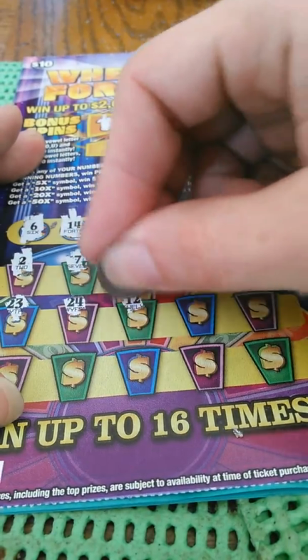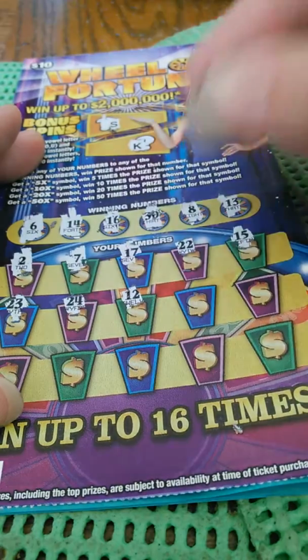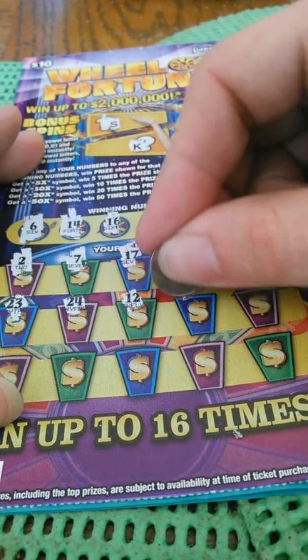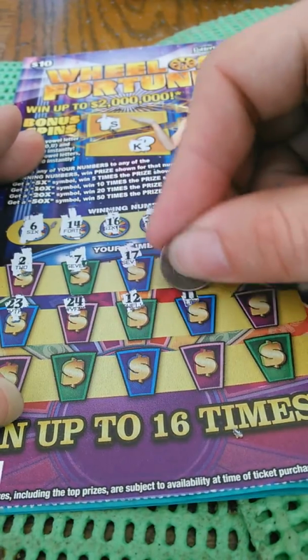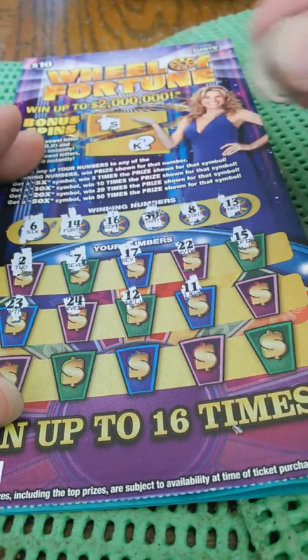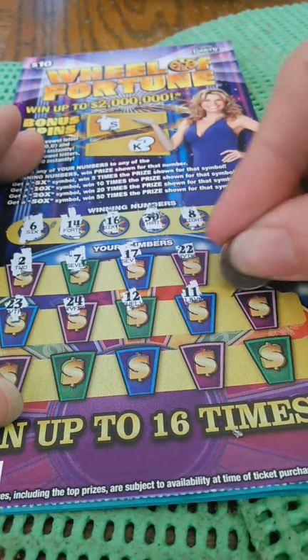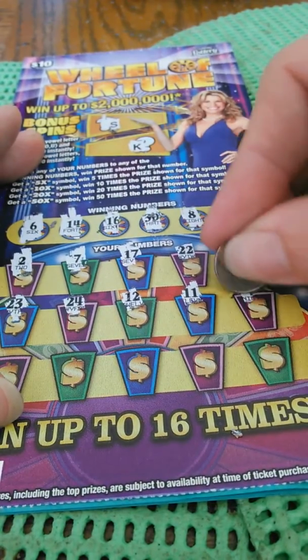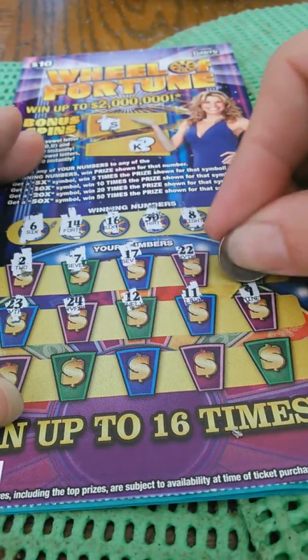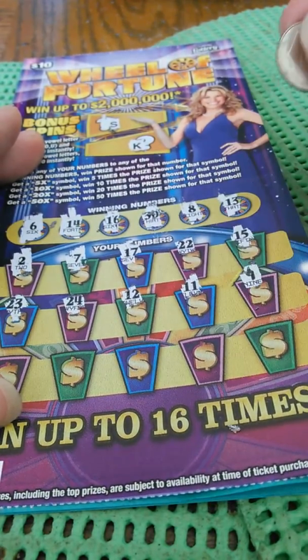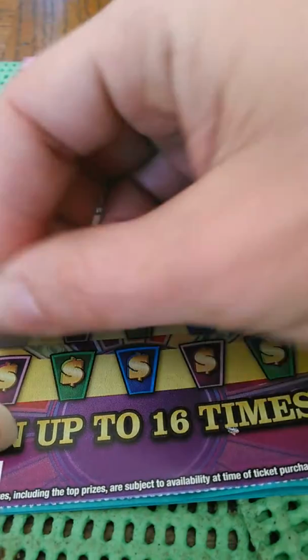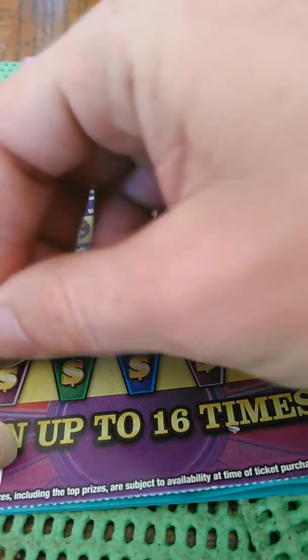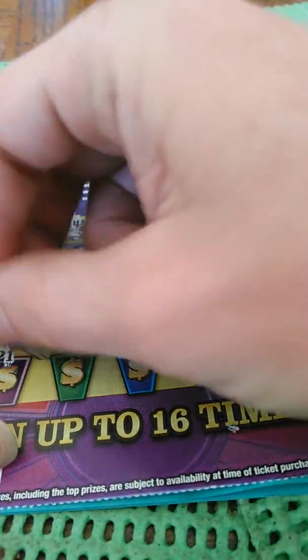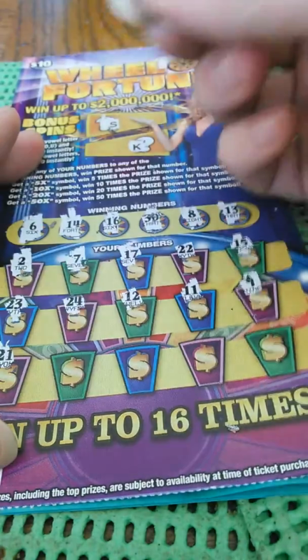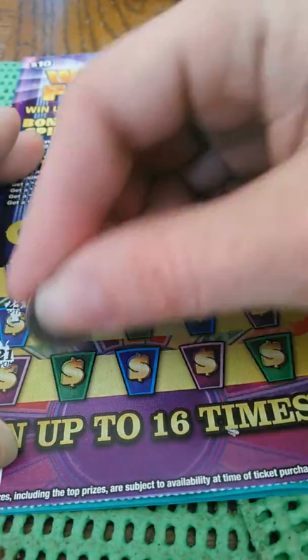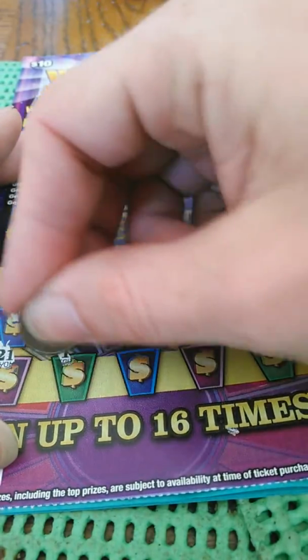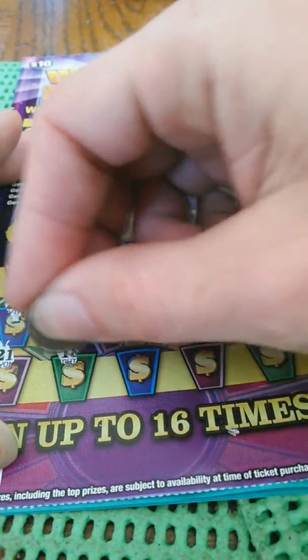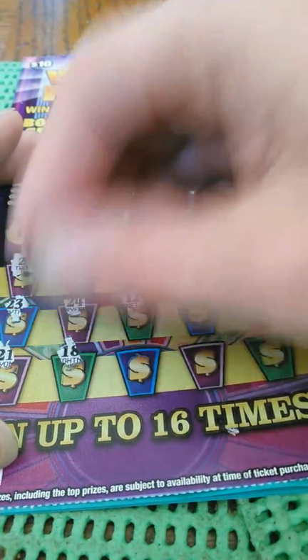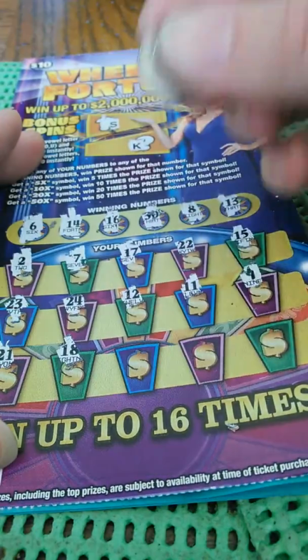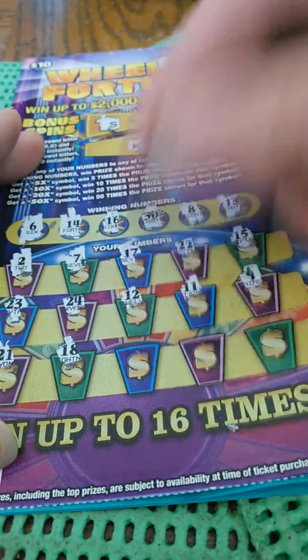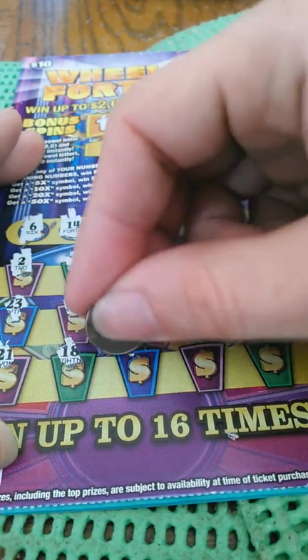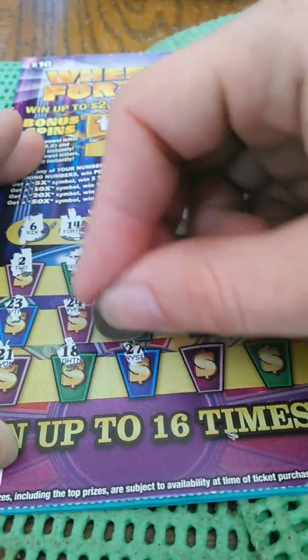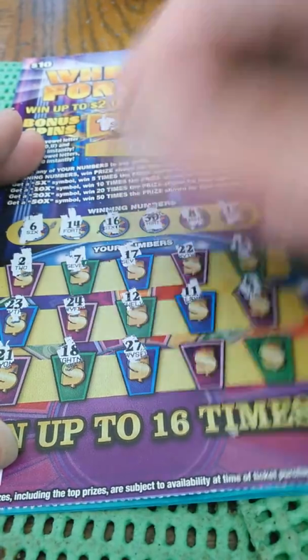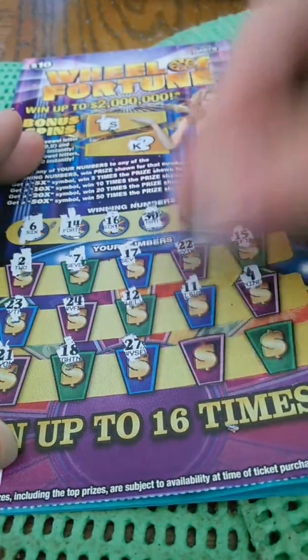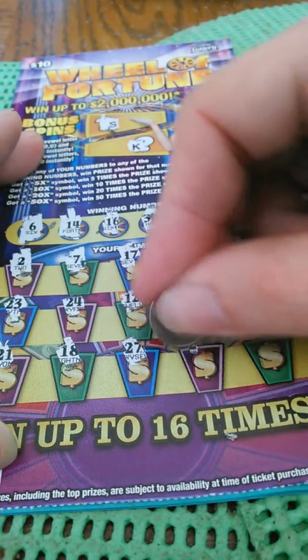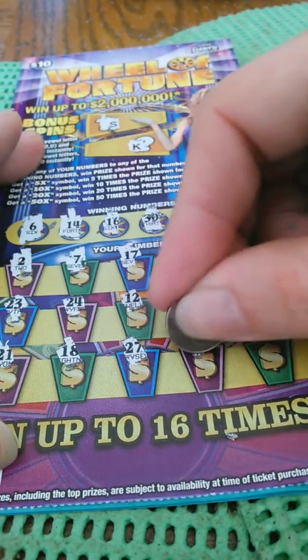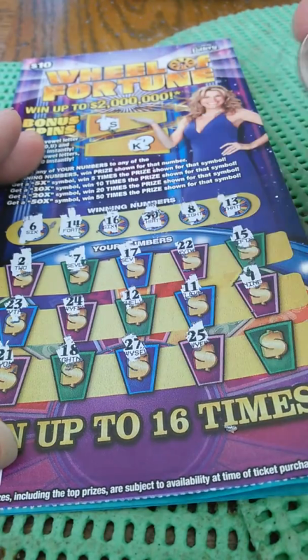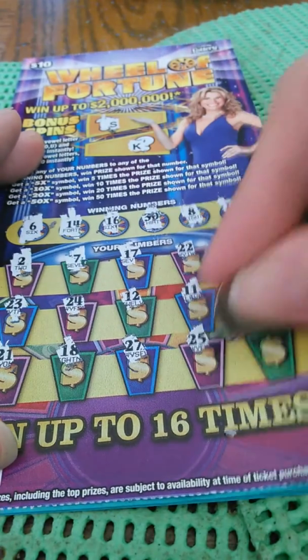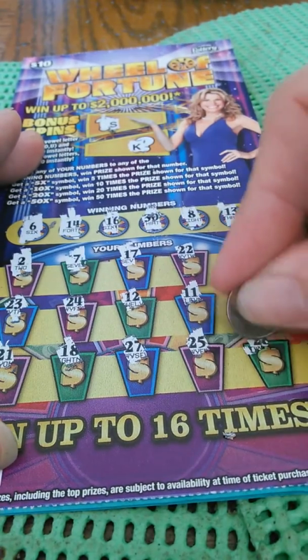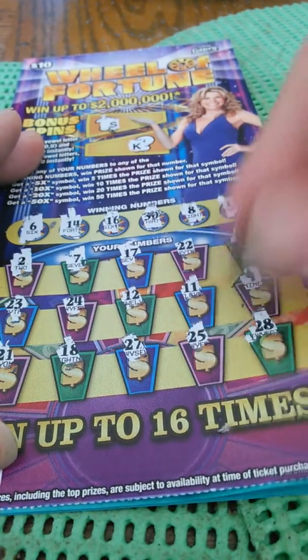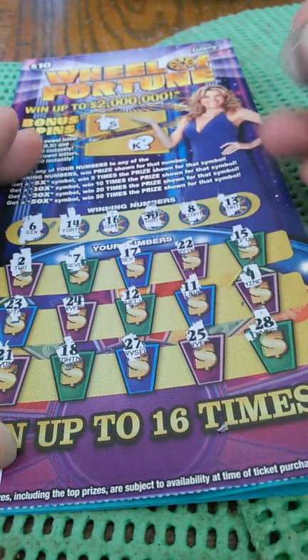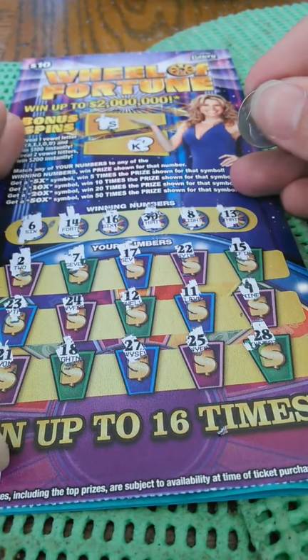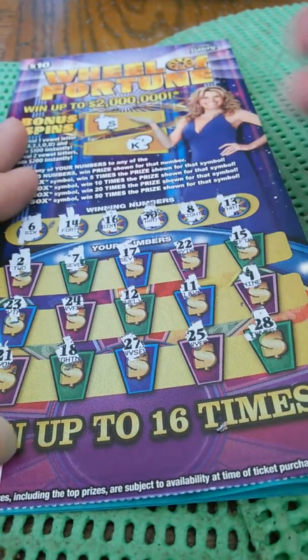12, 11, 9, 21 — a little bit one-offs here — 18, 27, 25, and 28. This one's not a winner.